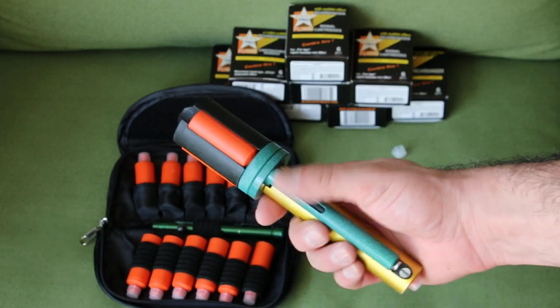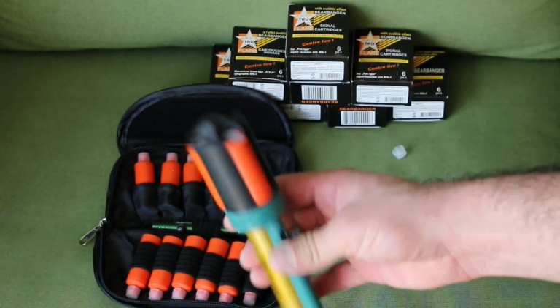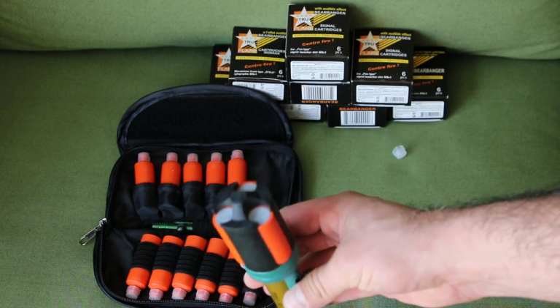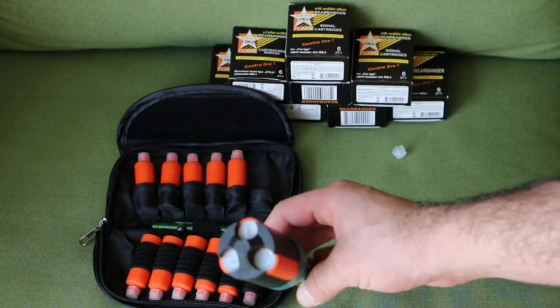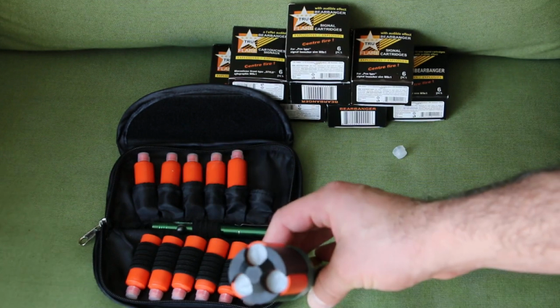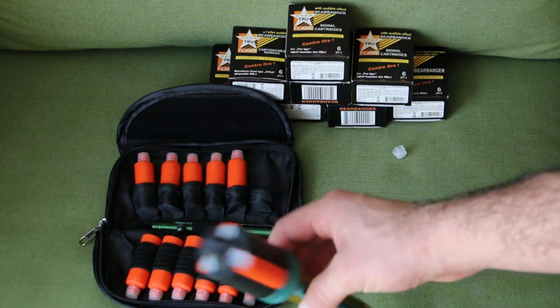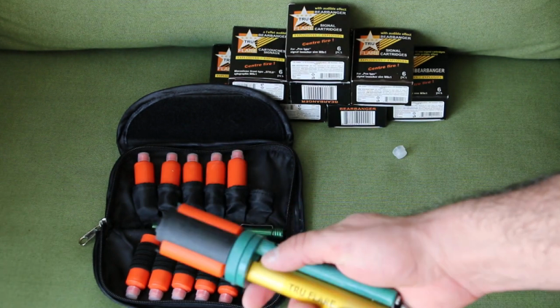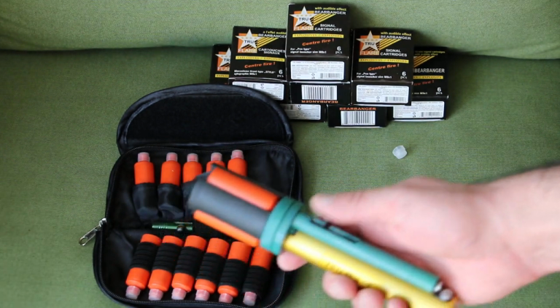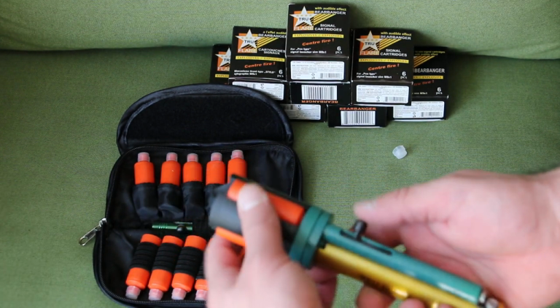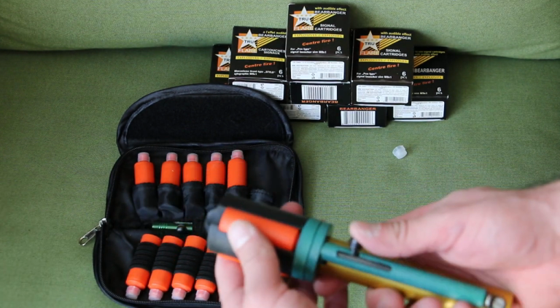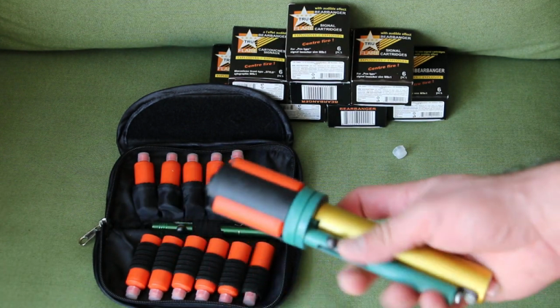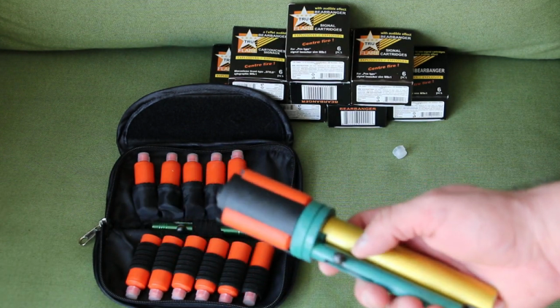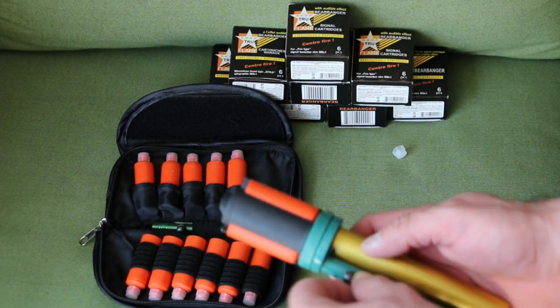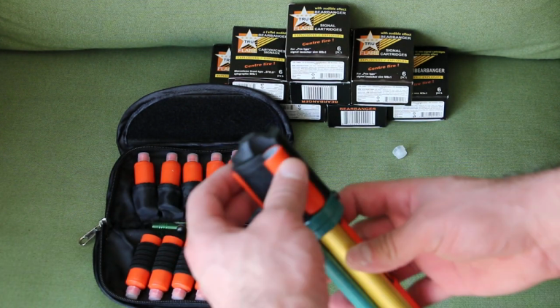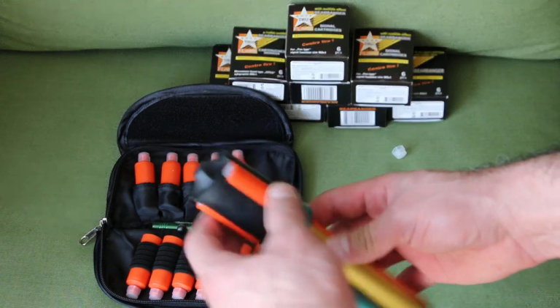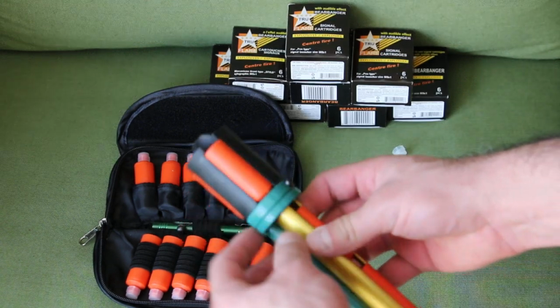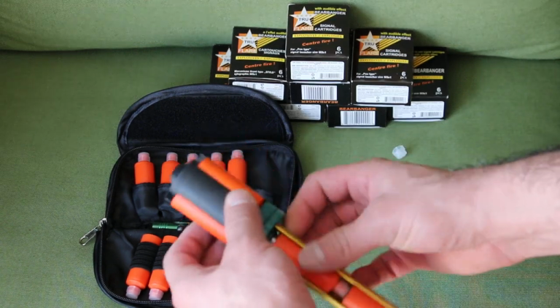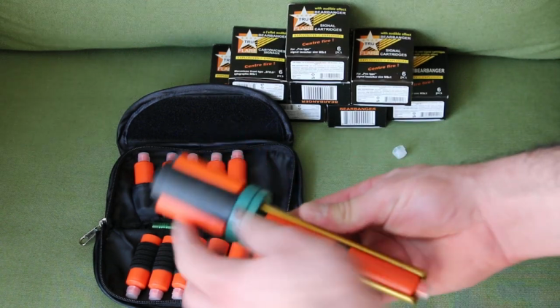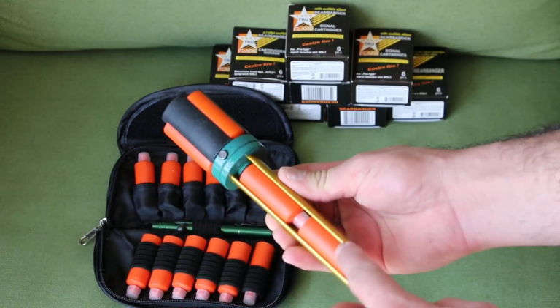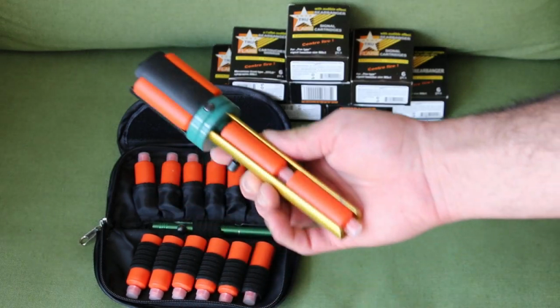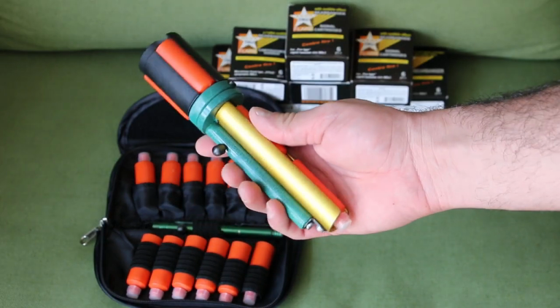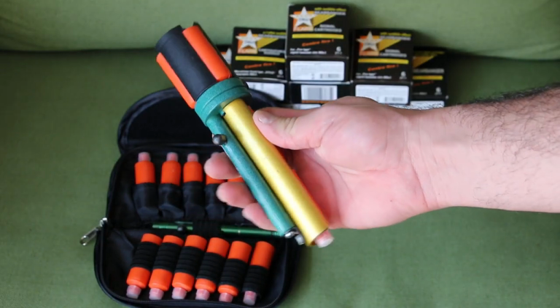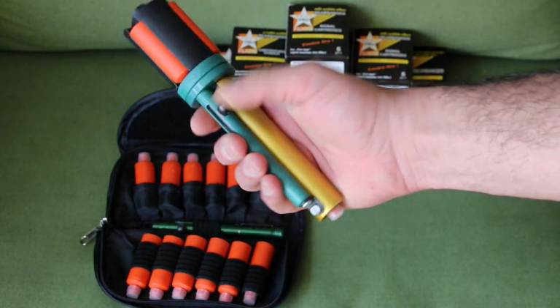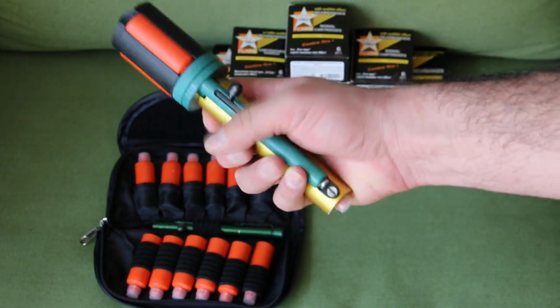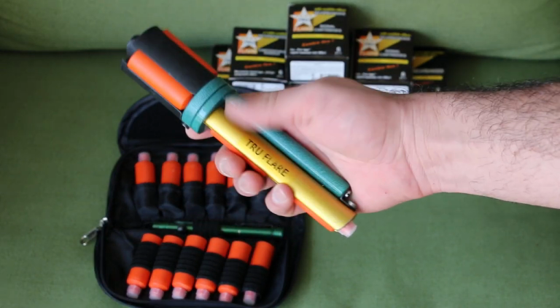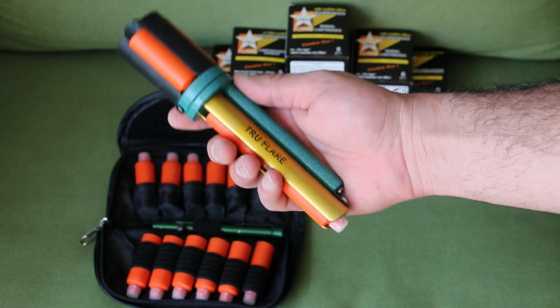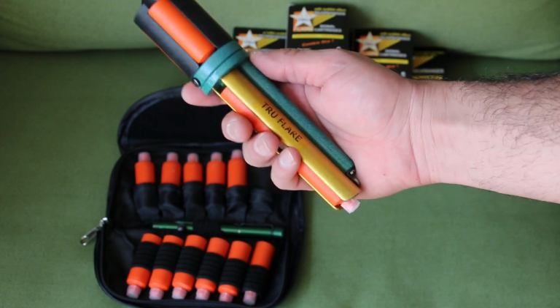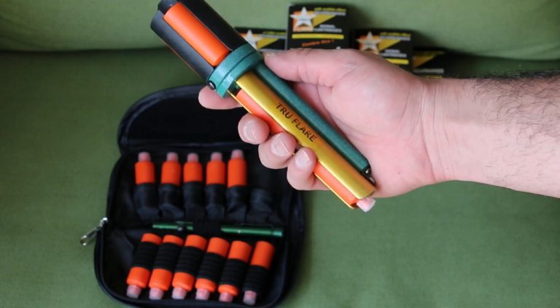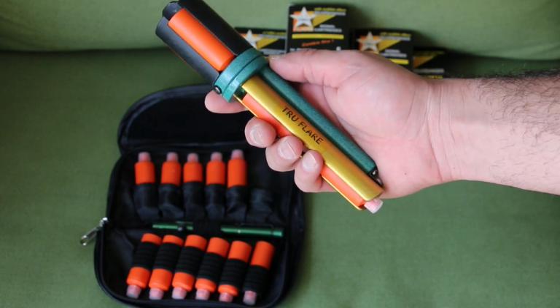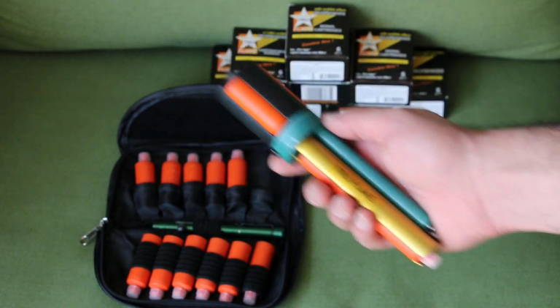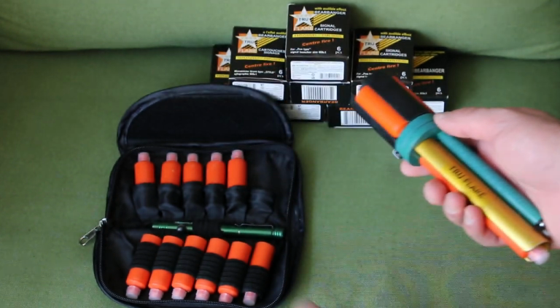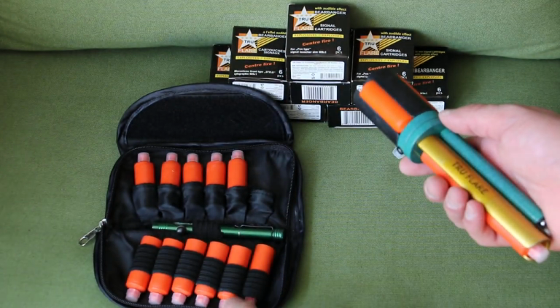You have three at hand at all times while you shoot, and you have two of them on to go. So I feel more safer with this, as opposed to this kit.